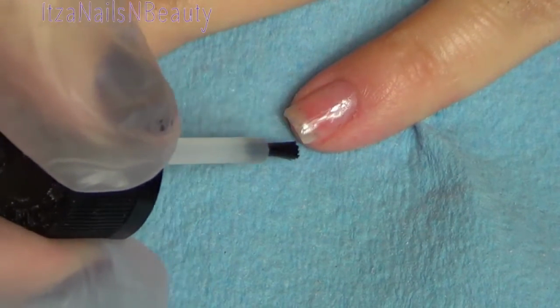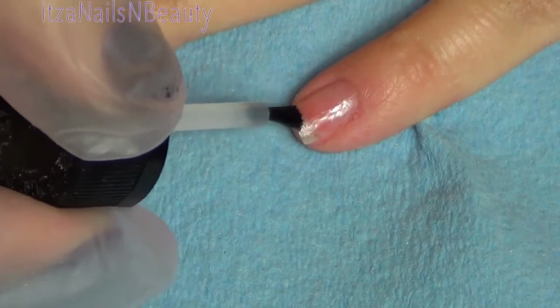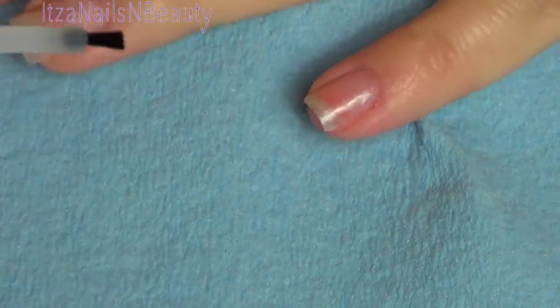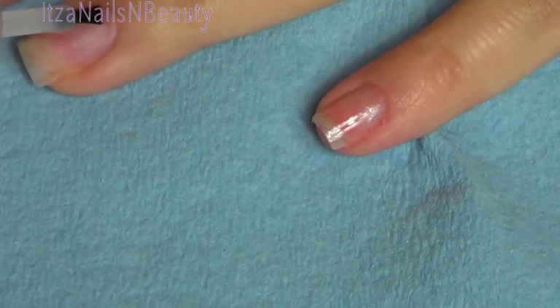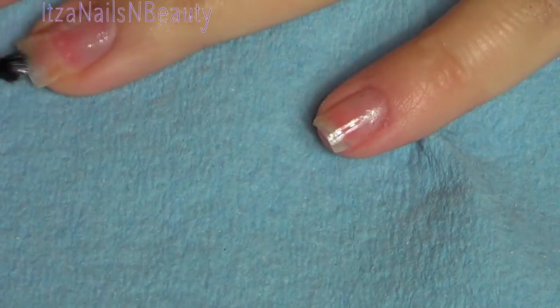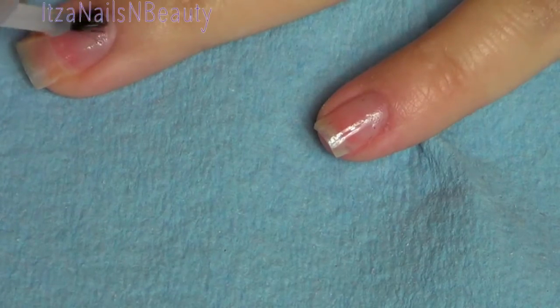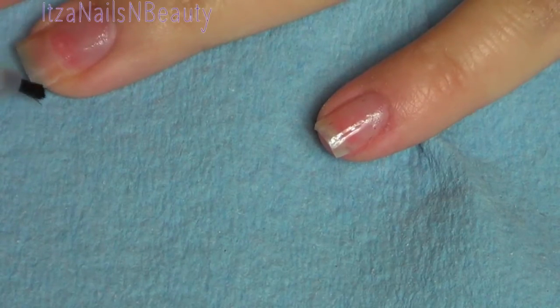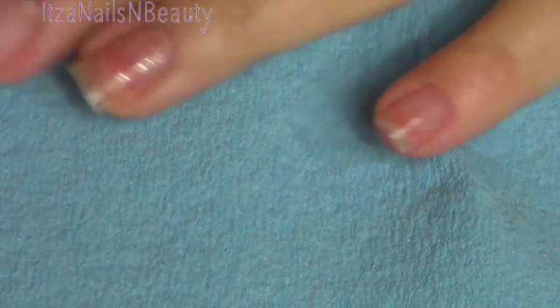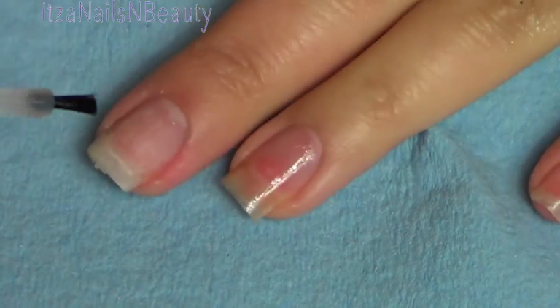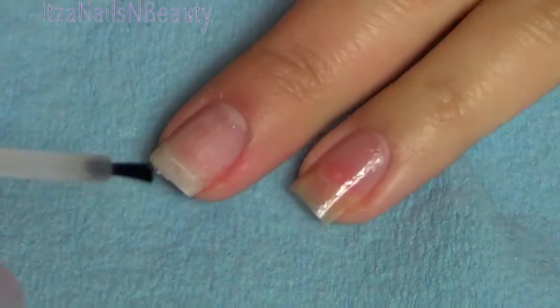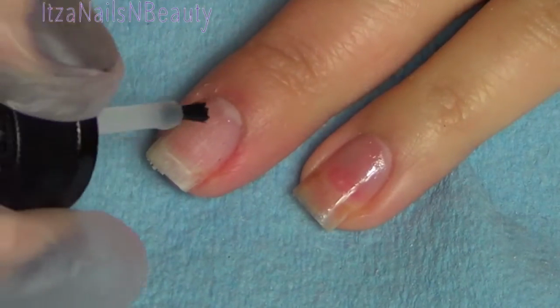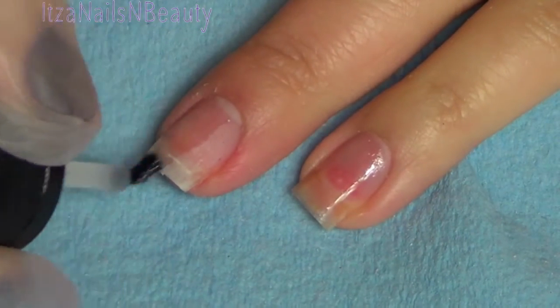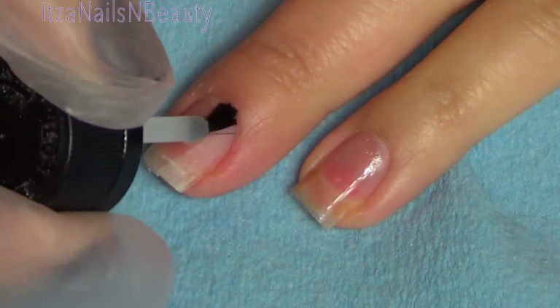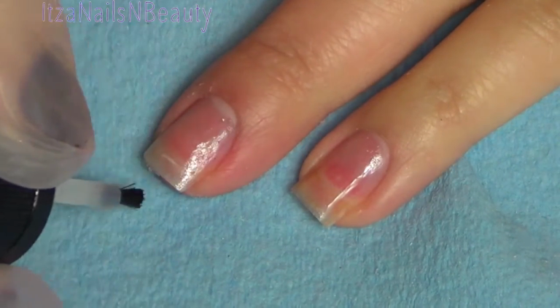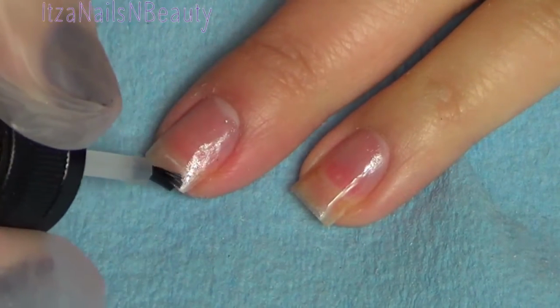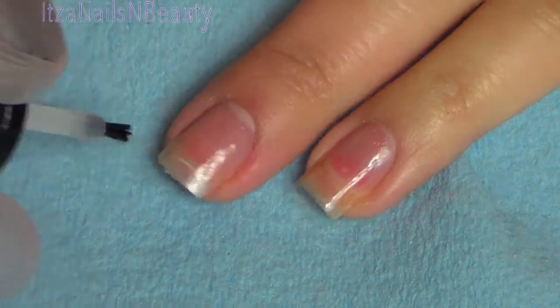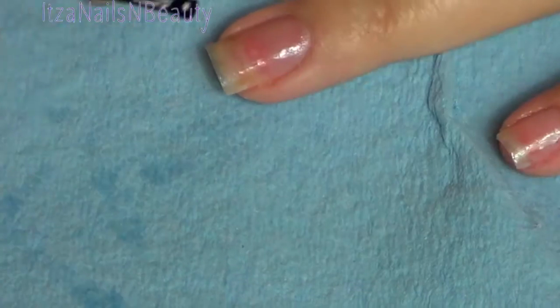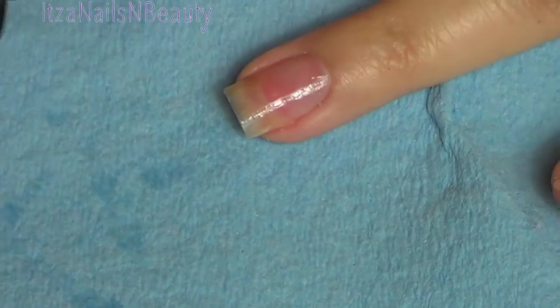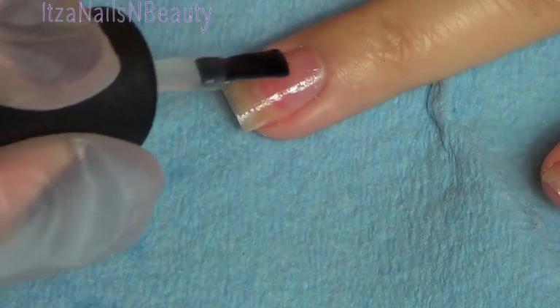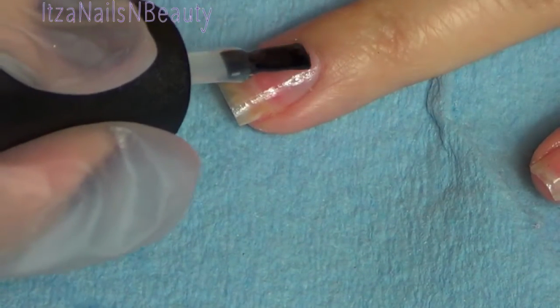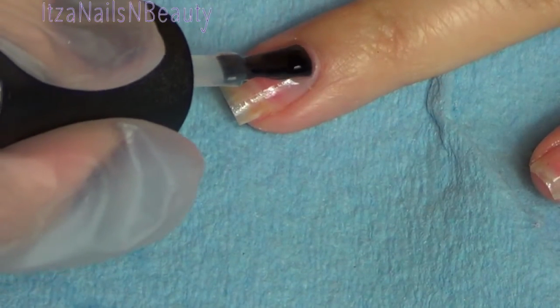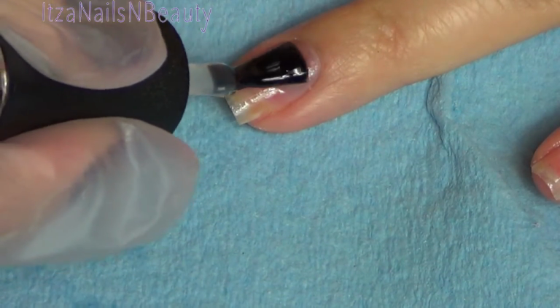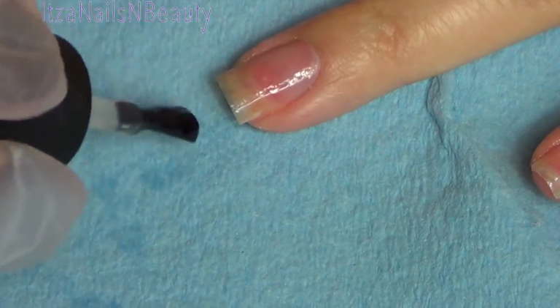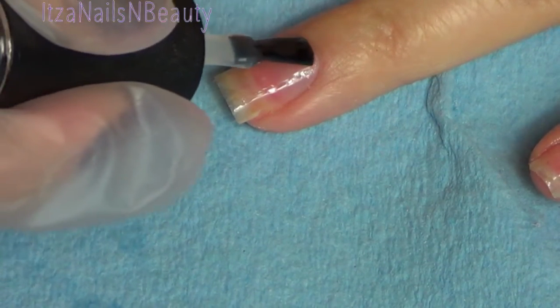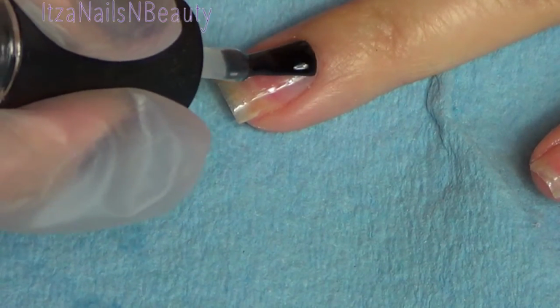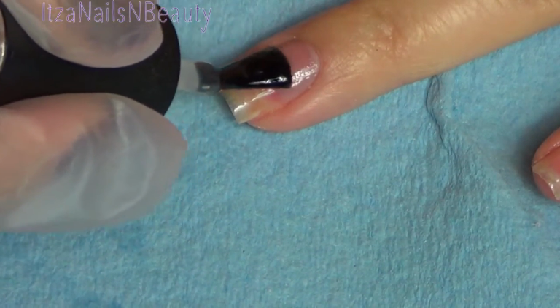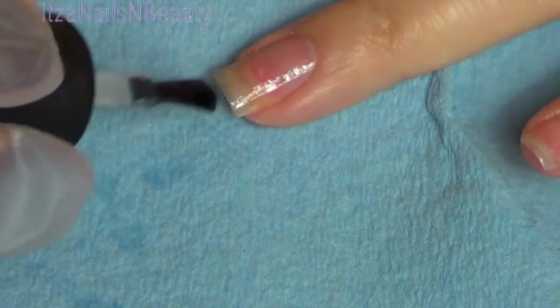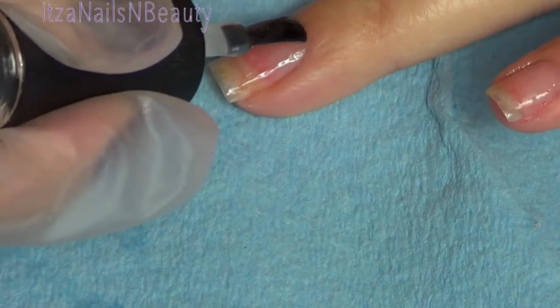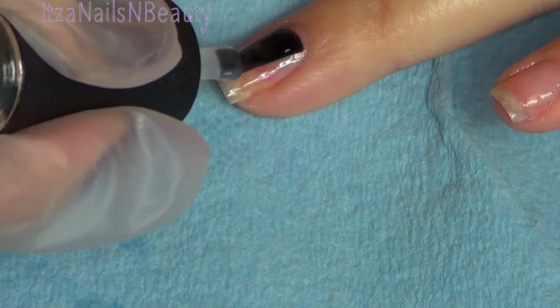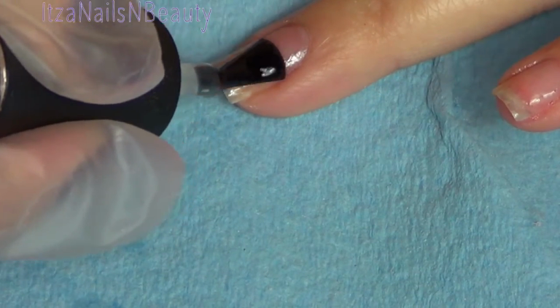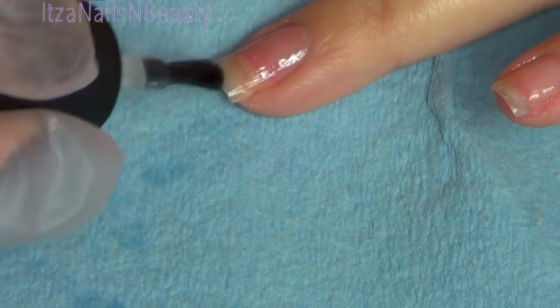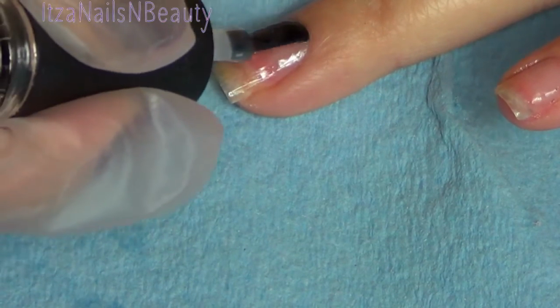After that I go ahead and apply my nail primer. In this case I'm using the IBD nail primer and I put it on the whole nail. Some people just like to put it on the tip or on the free edge, but I like to put it on the whole nail, making sure I also cap the end of the nail.